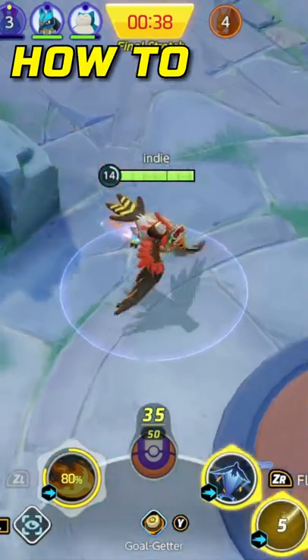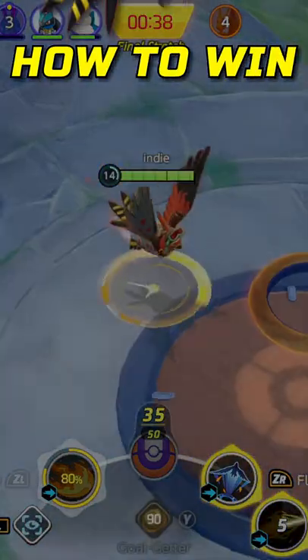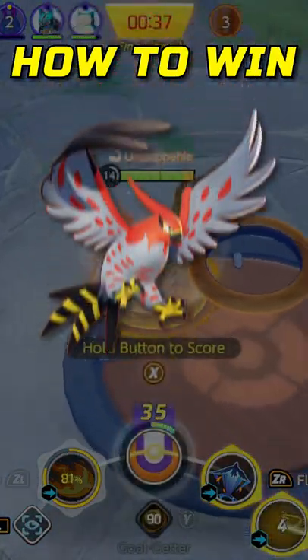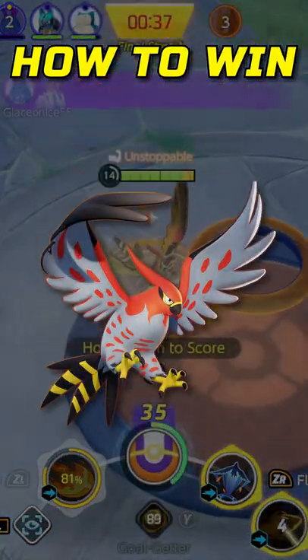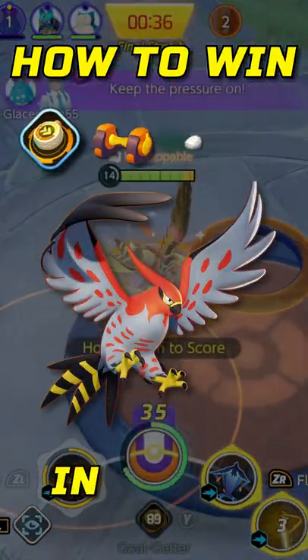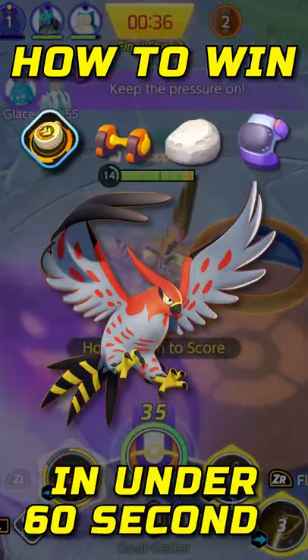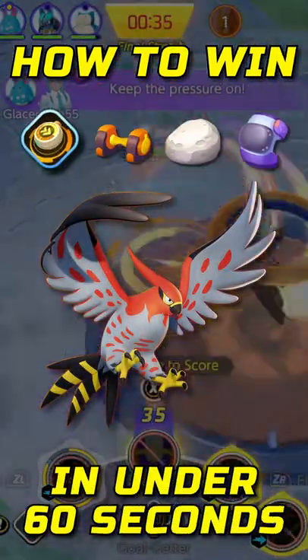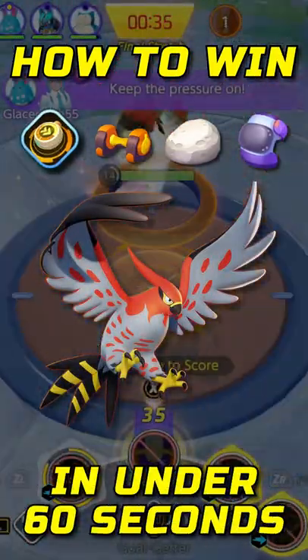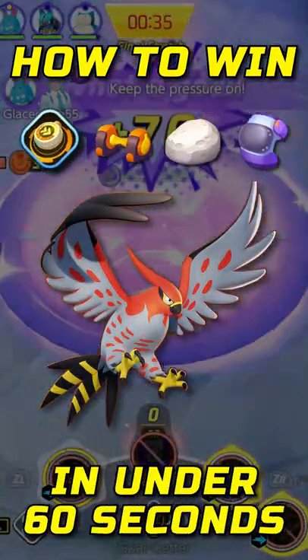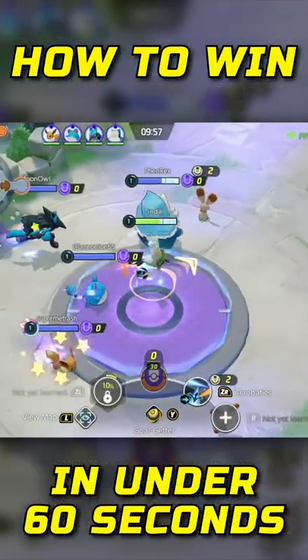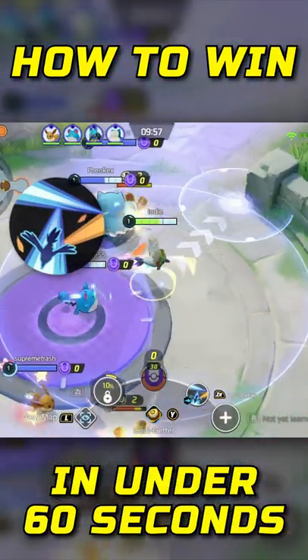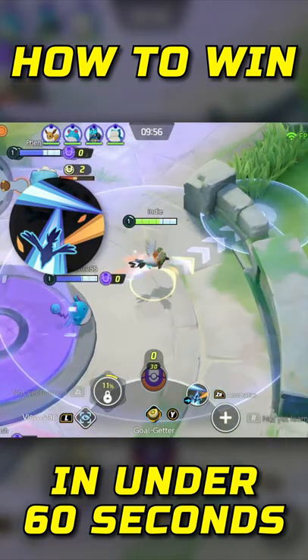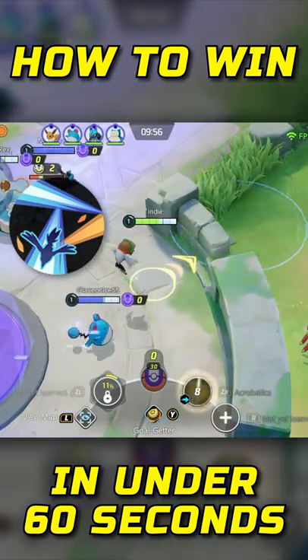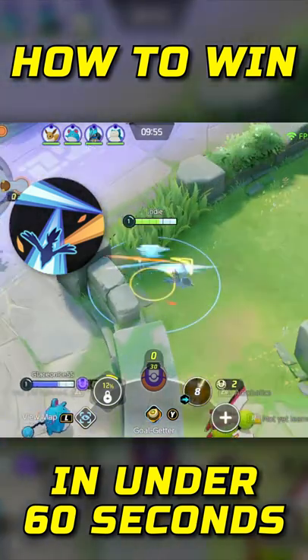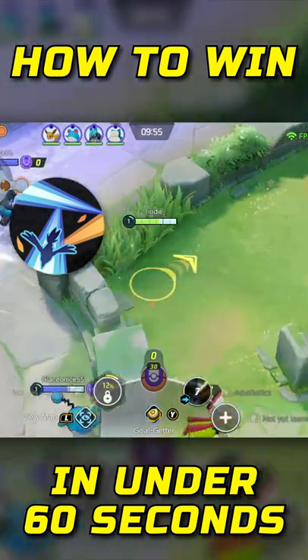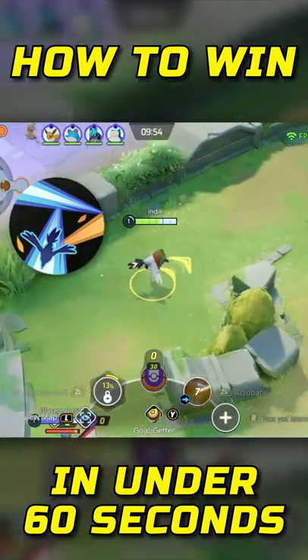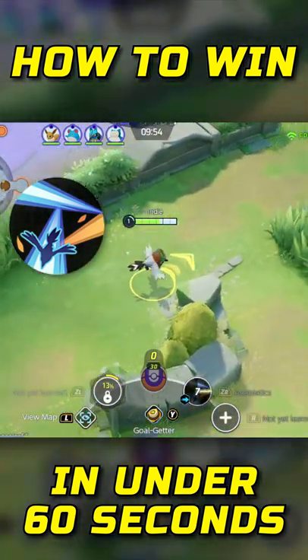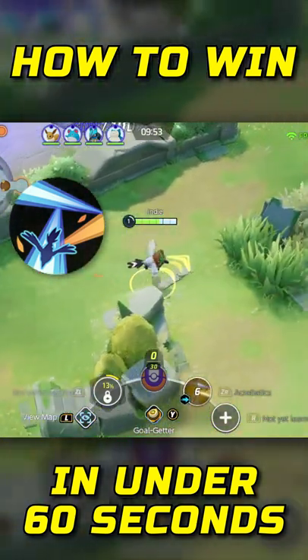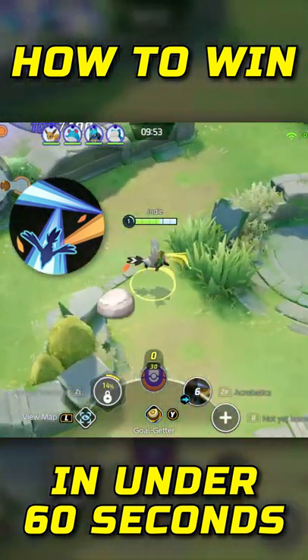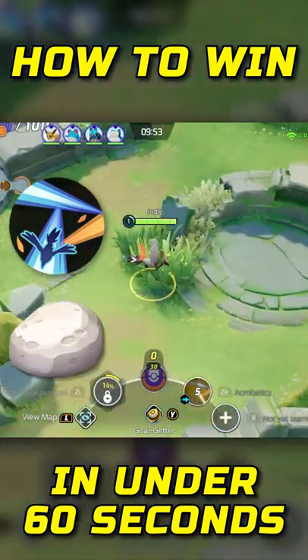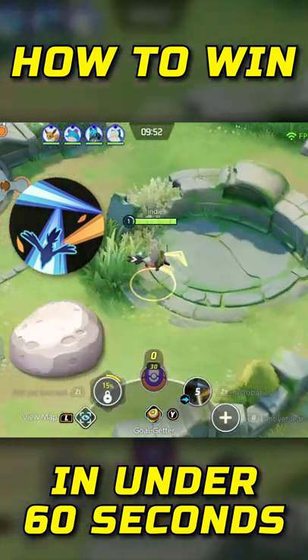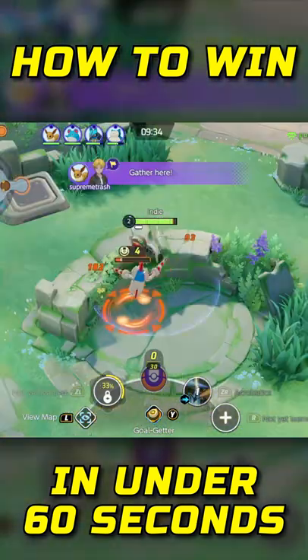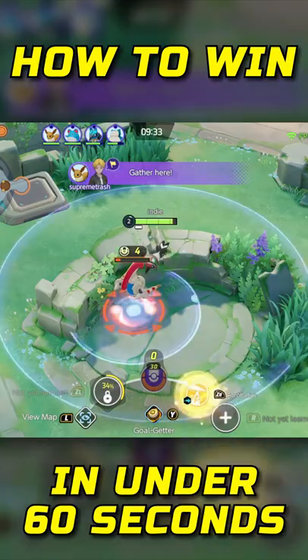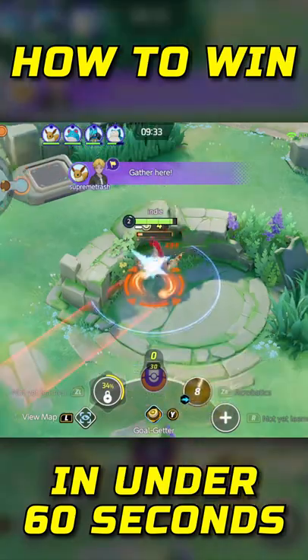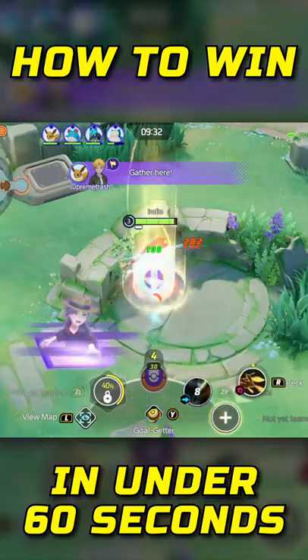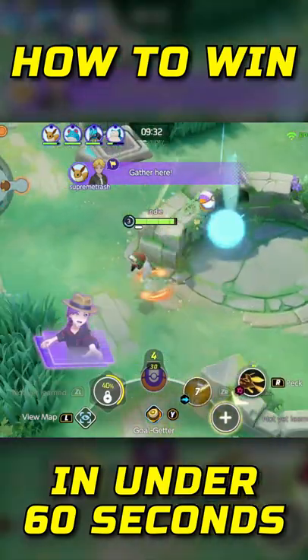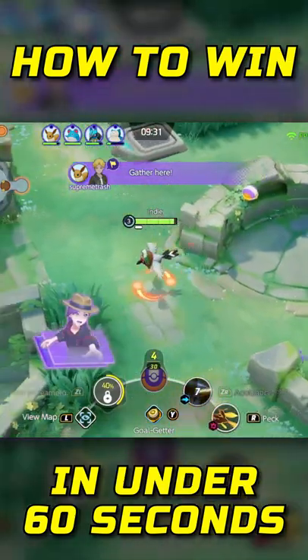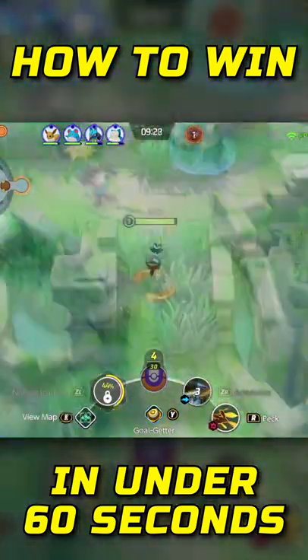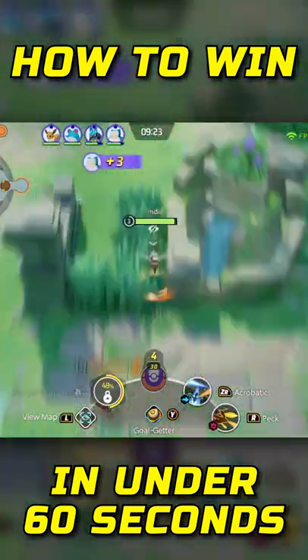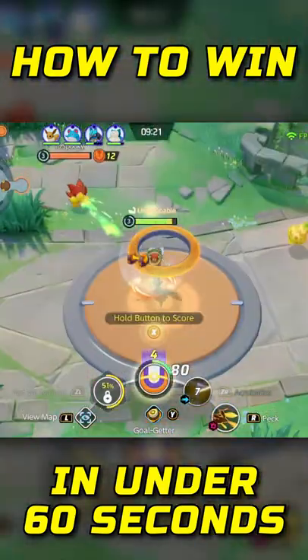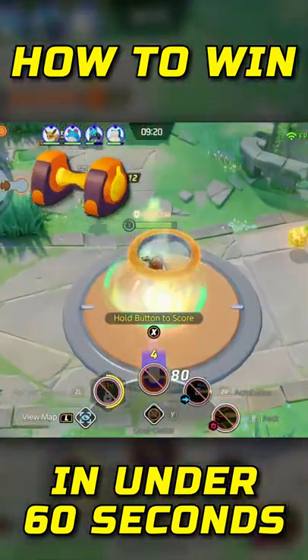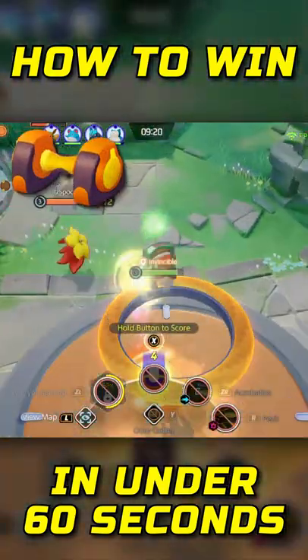This is how to win on Goalgetter Talonflame in under 60 seconds. Start with Acrobatics, jump over the wall and make sure not to hit anything as it'll turn off your floatstone. Look to invade and steal one buff, then run away to score and start stacking your attack weight.